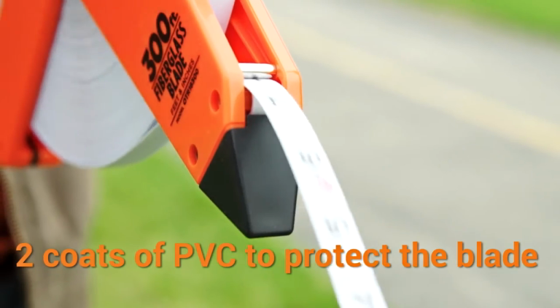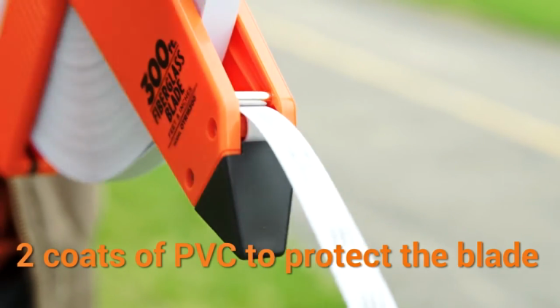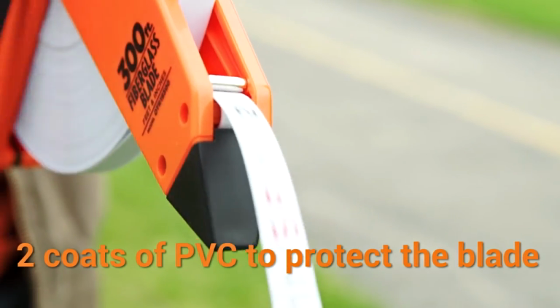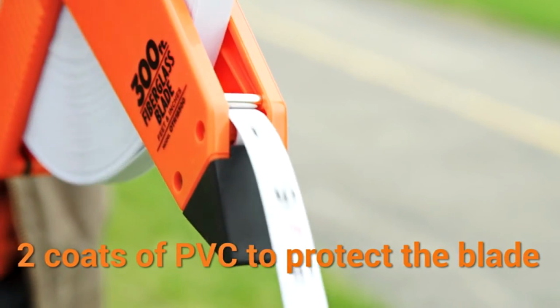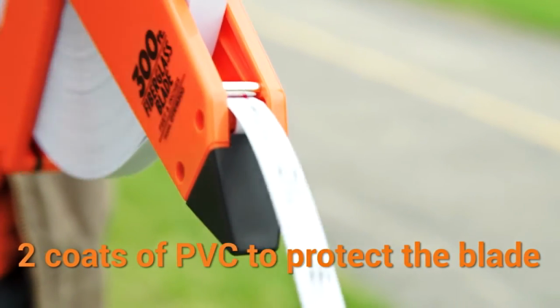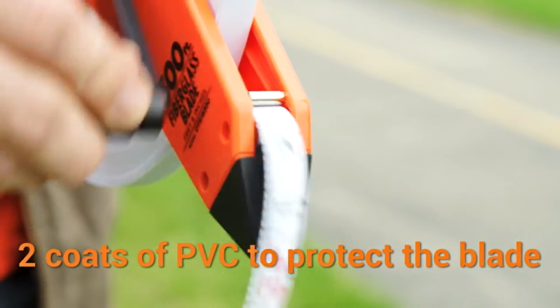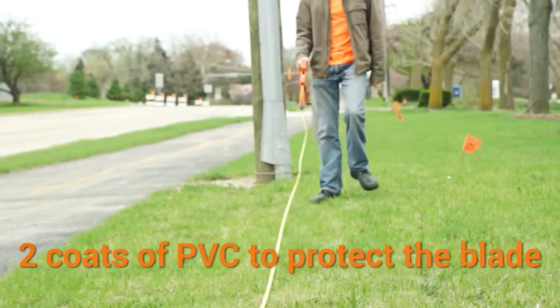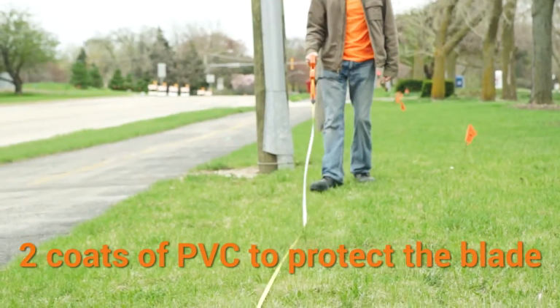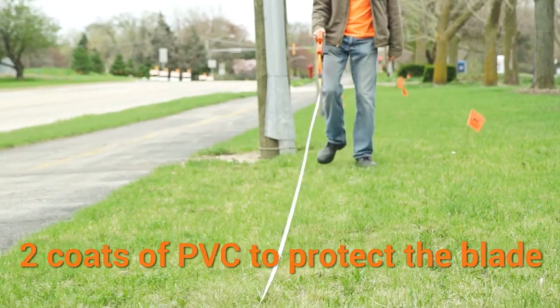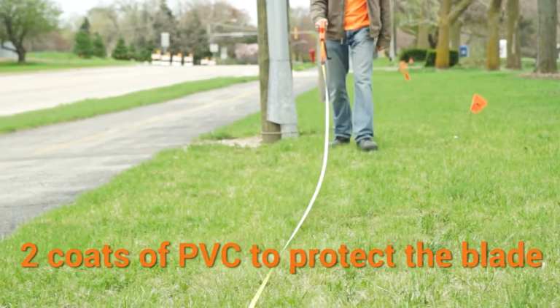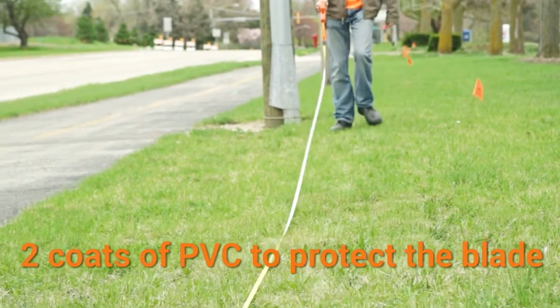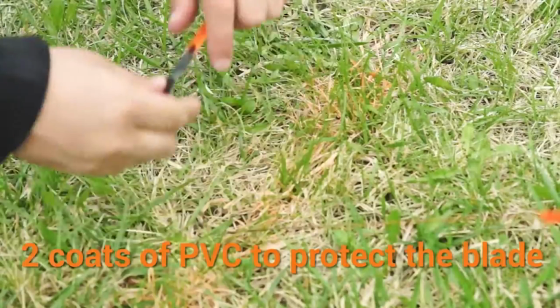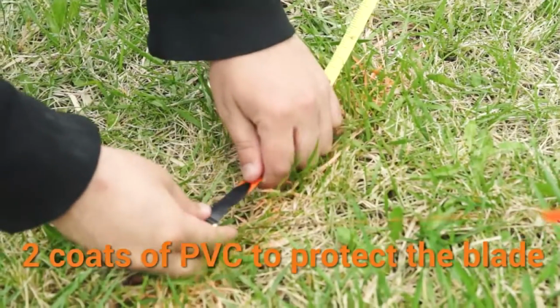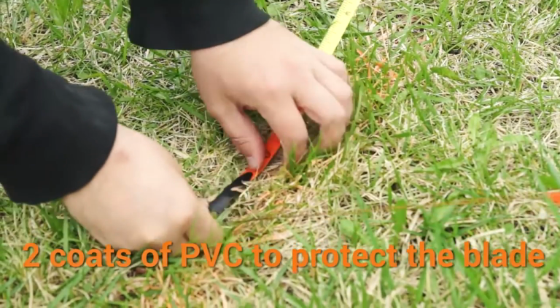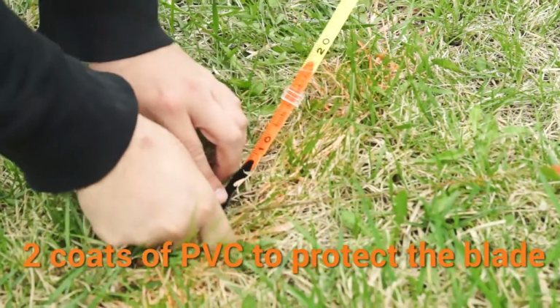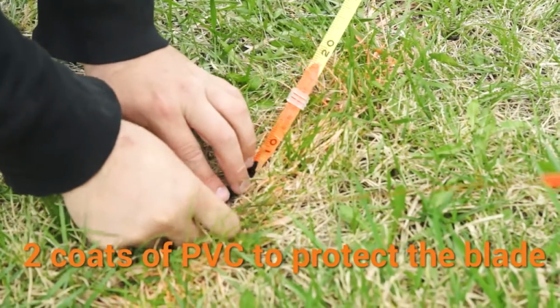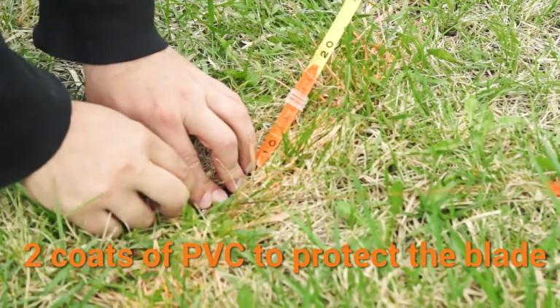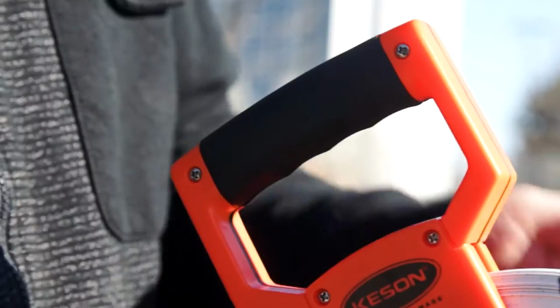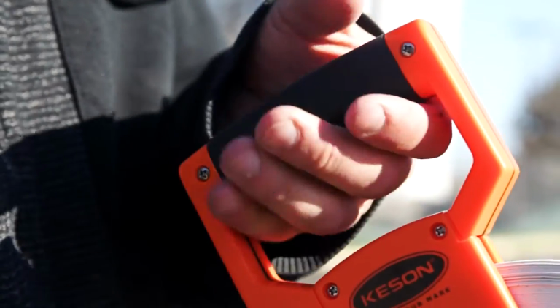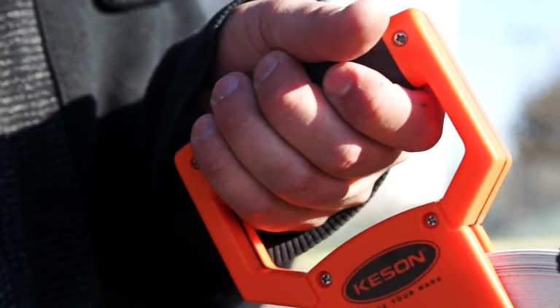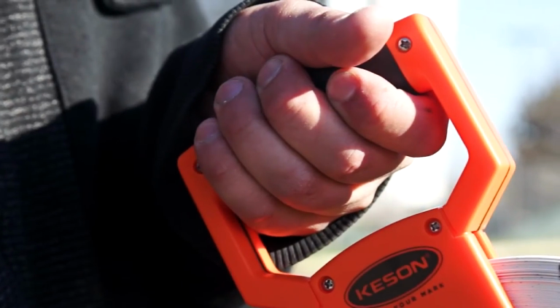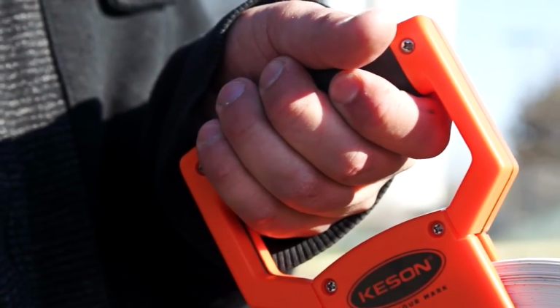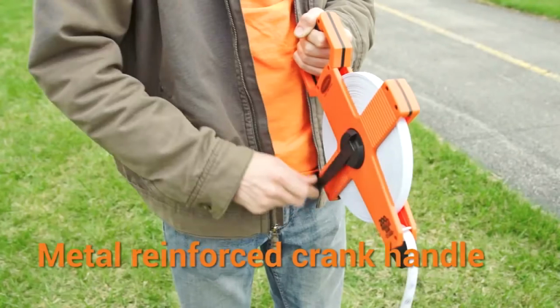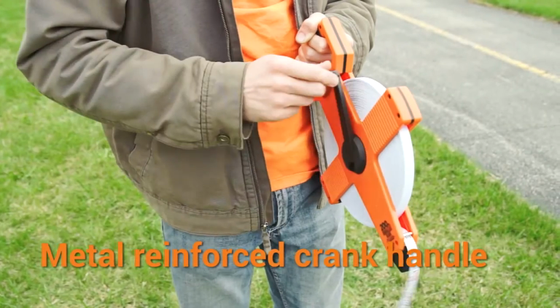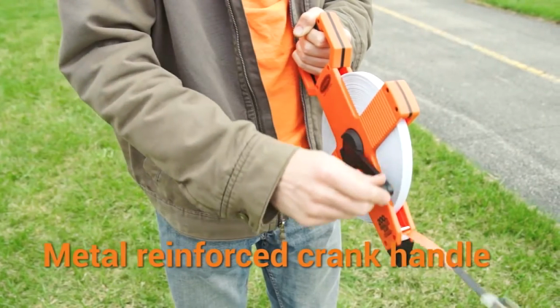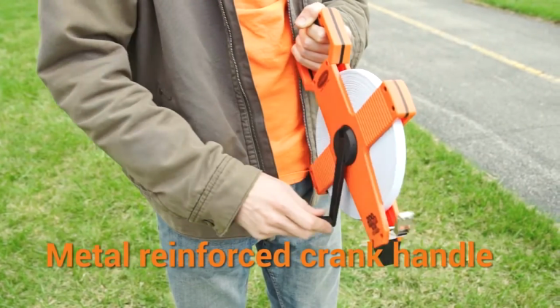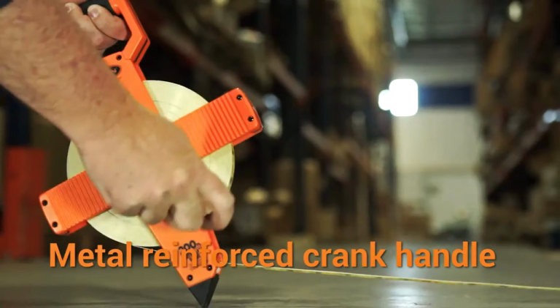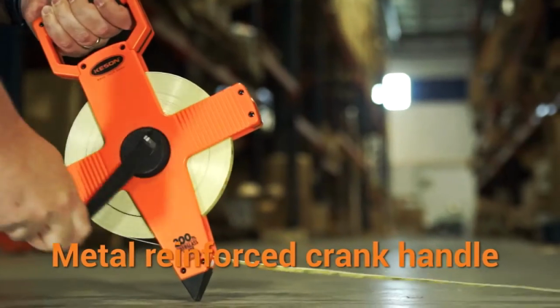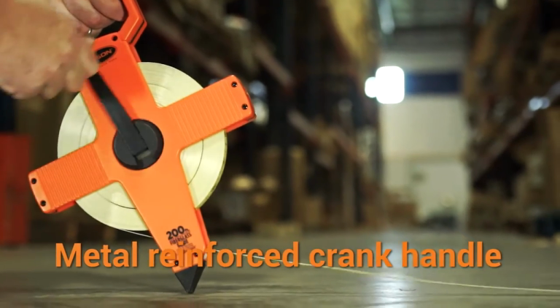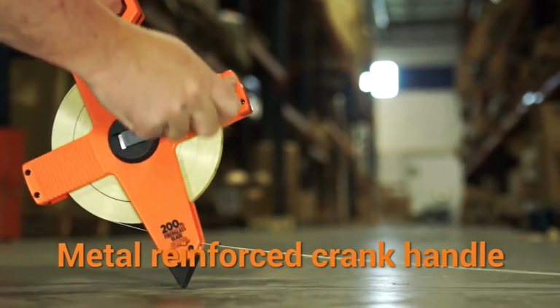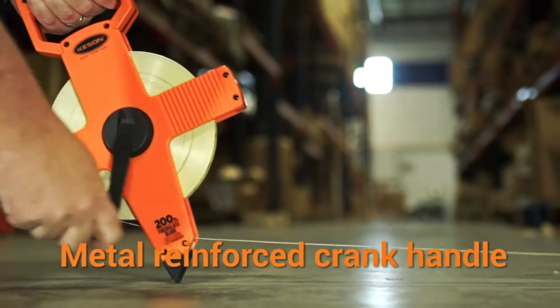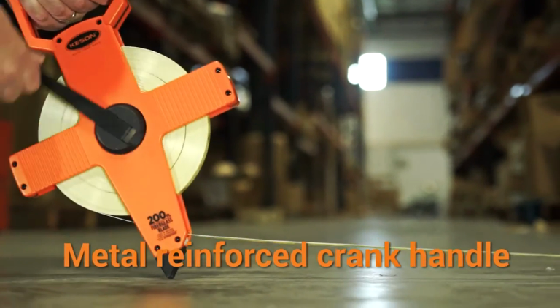The blades are covered with two coats of PVC: one to bind the fiberglass strands, and the second over the printed units so the numbers don't wear away. The tough molded handle is easy to grasp and the crank handle is reinforced with metal to provide years of rugged use.